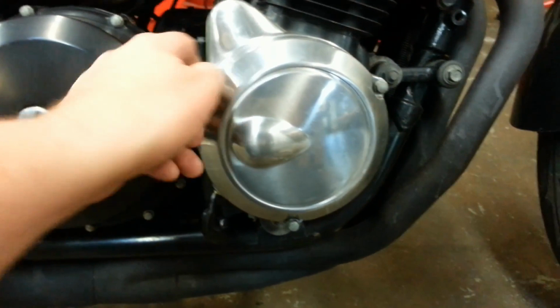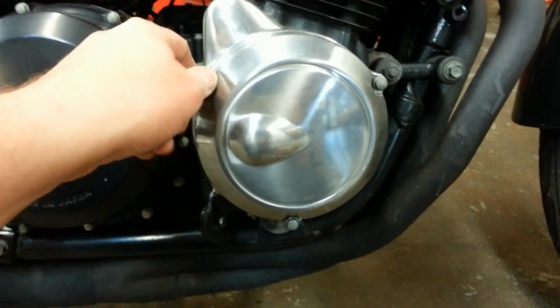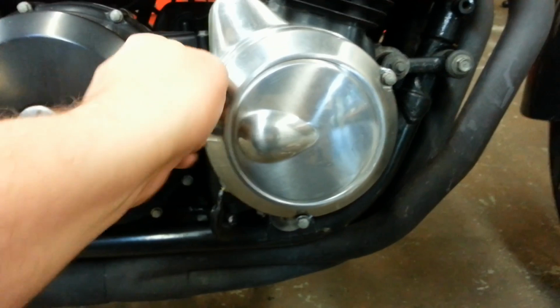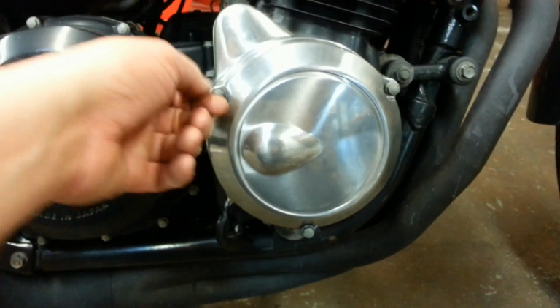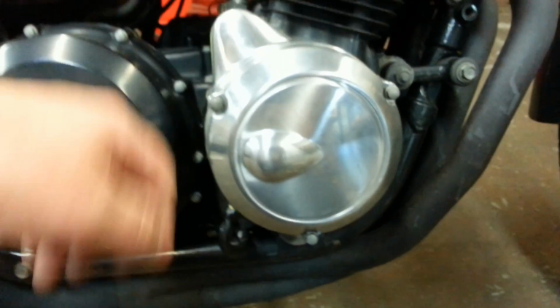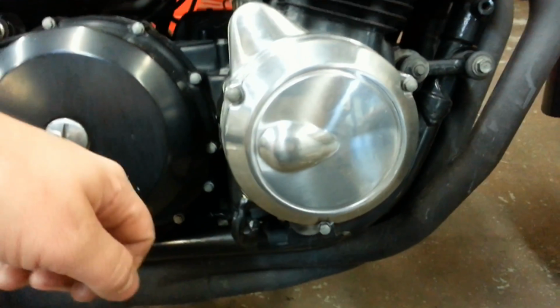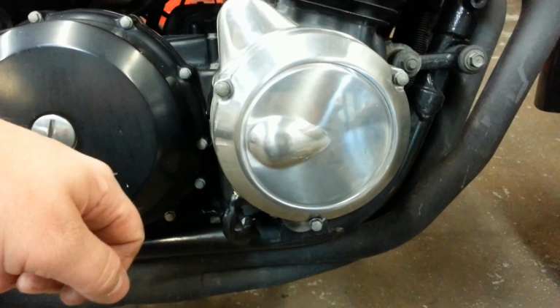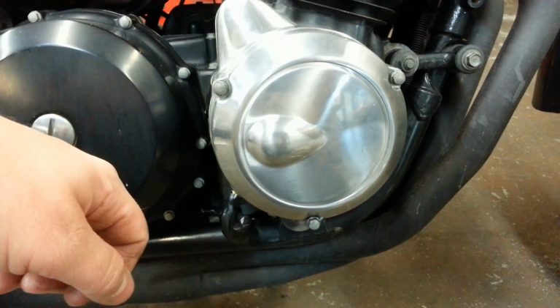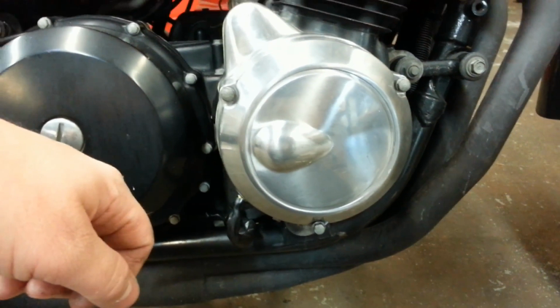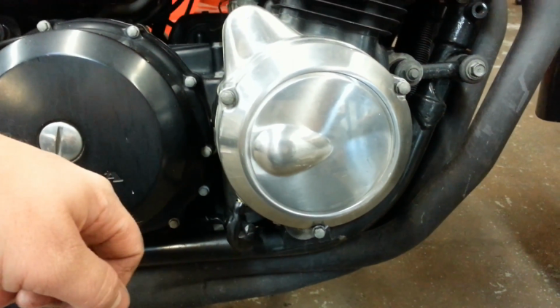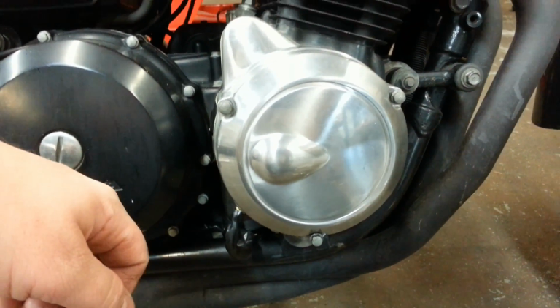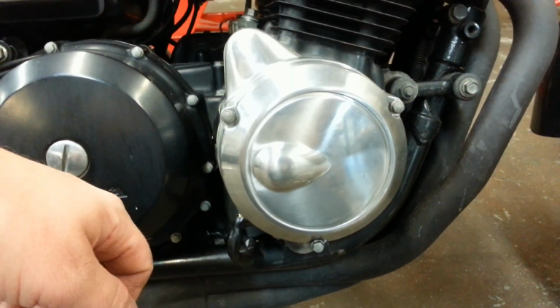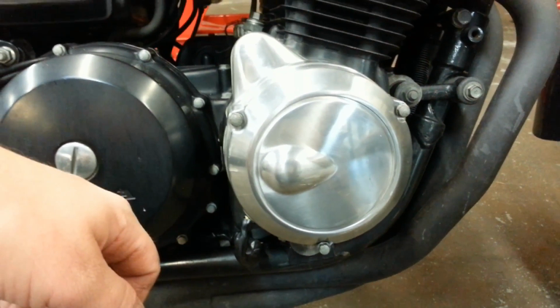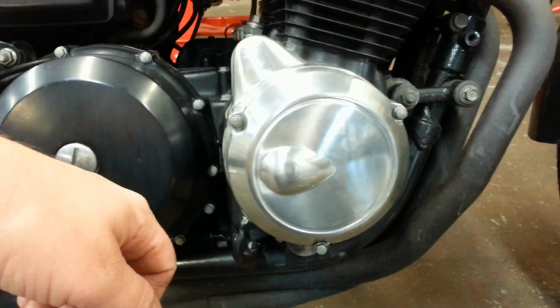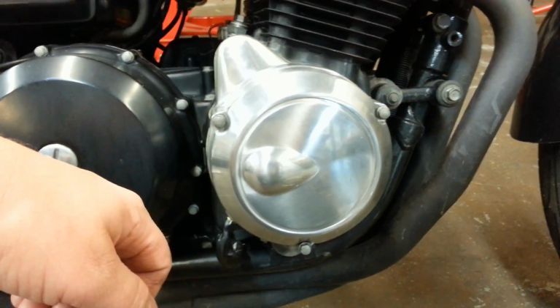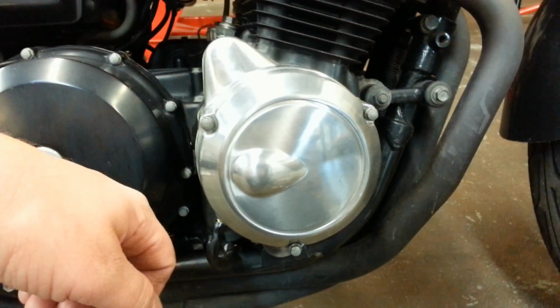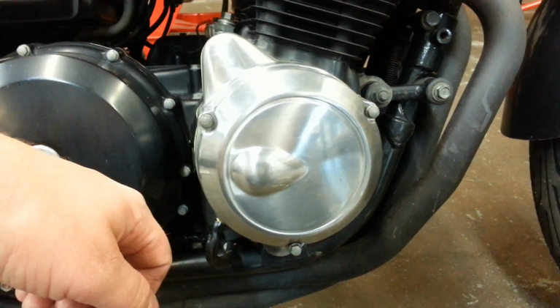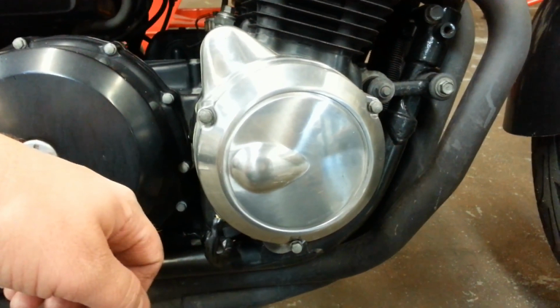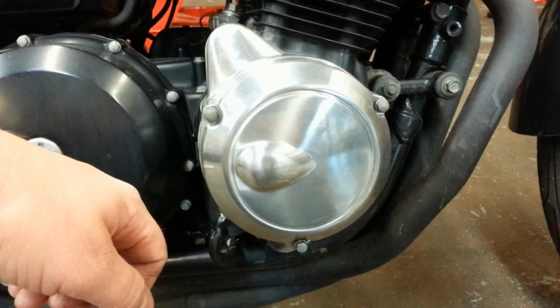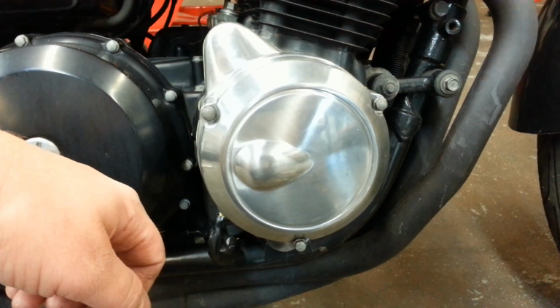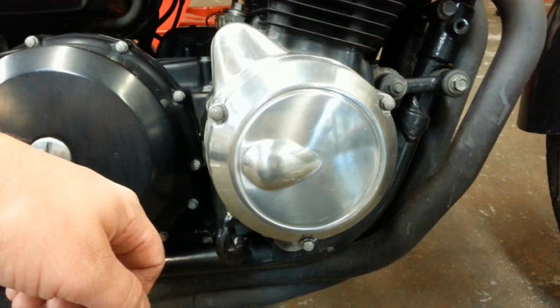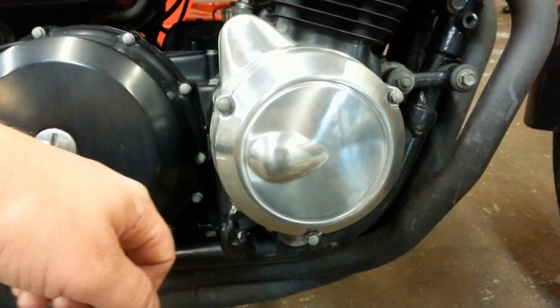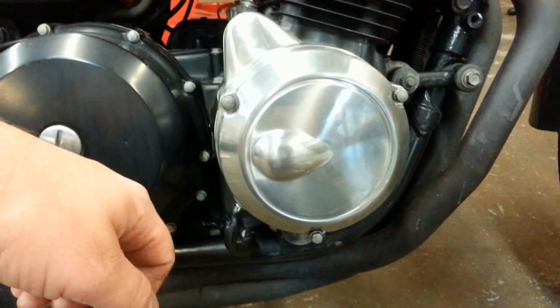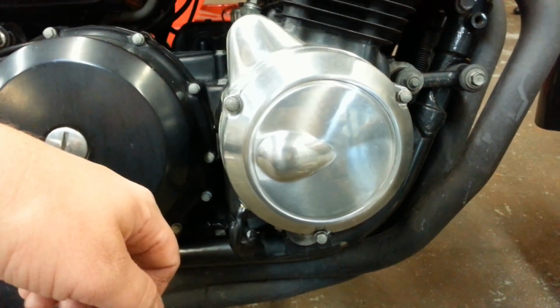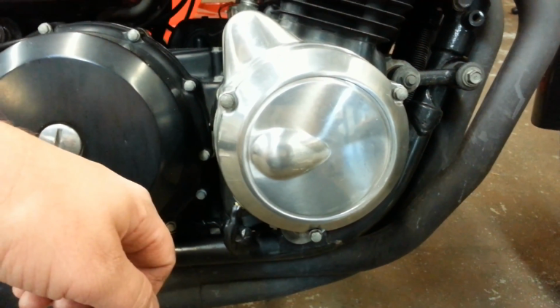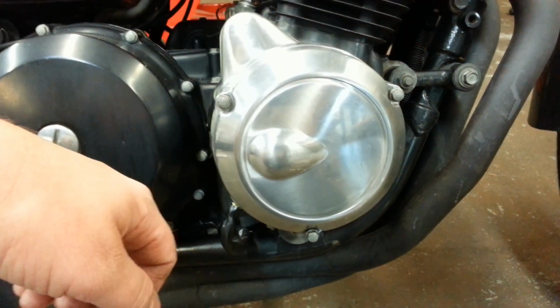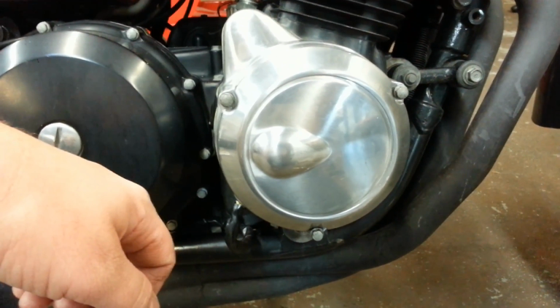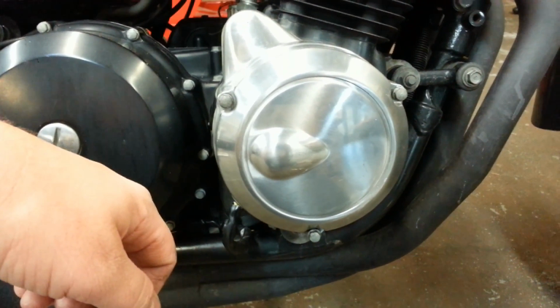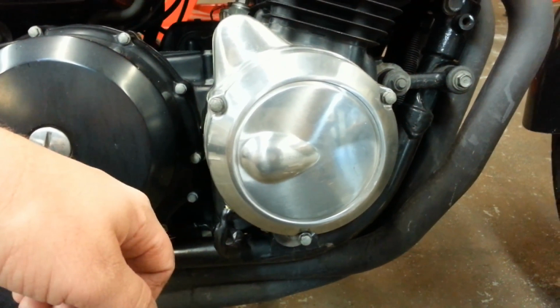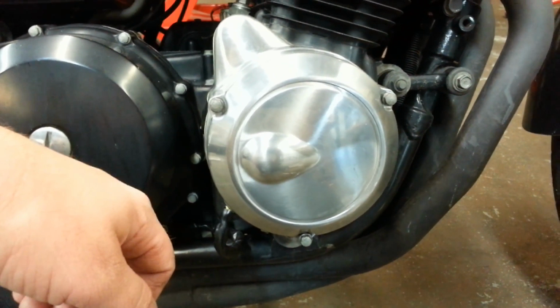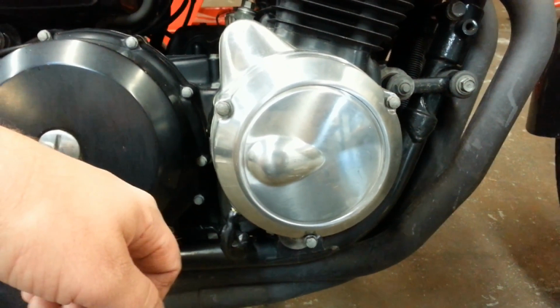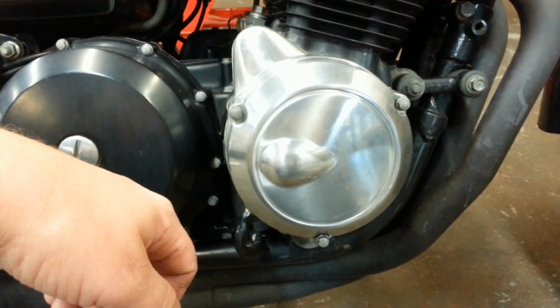I've already loosened these, so I'm going to pull the cover off. I'll show you where the stator and the brushes are mounted. We're not going to be changing those on this bike, but I'll show you how to get the rotor off.